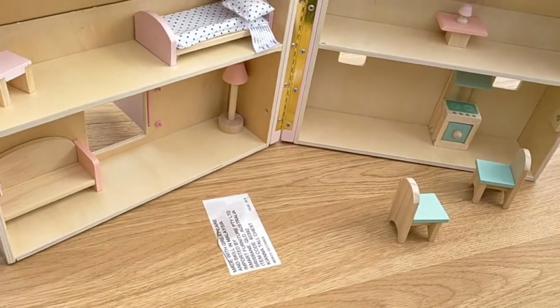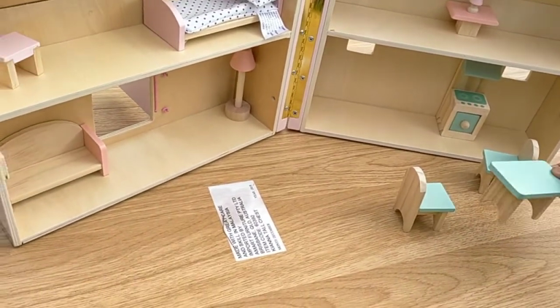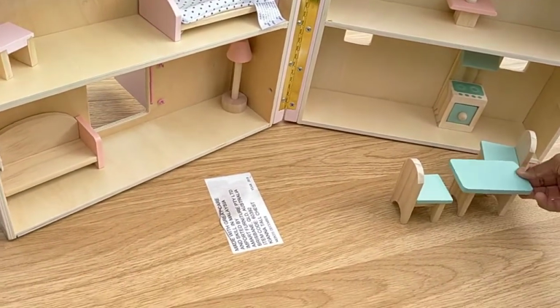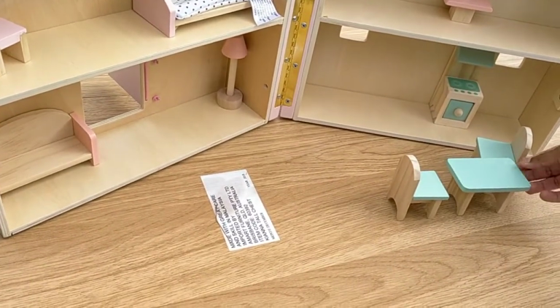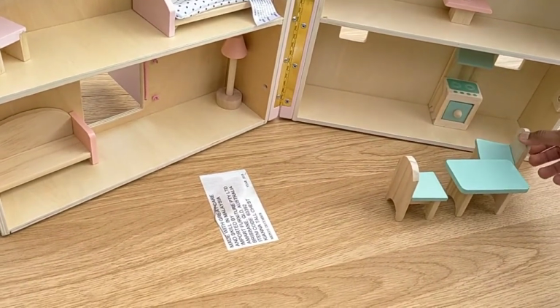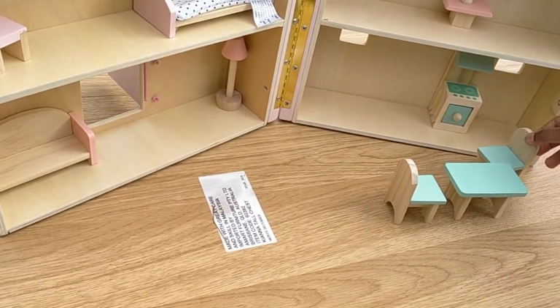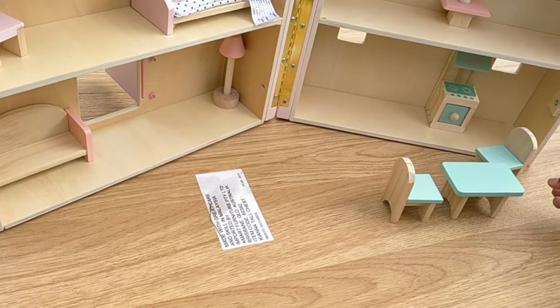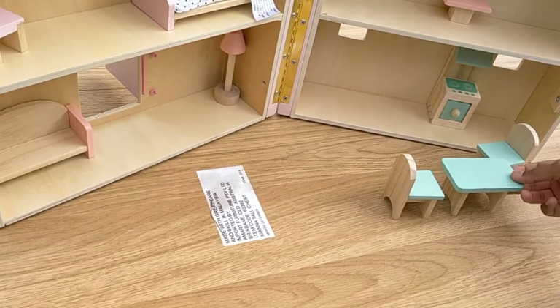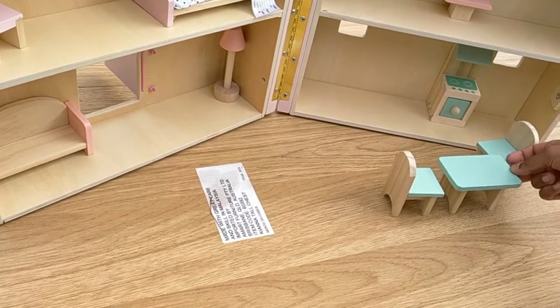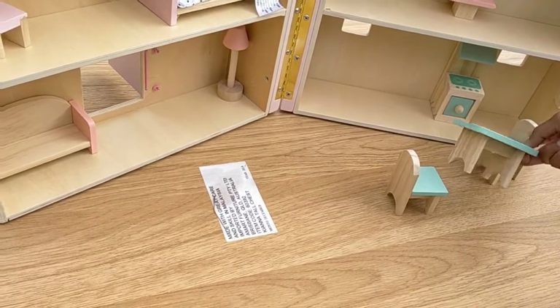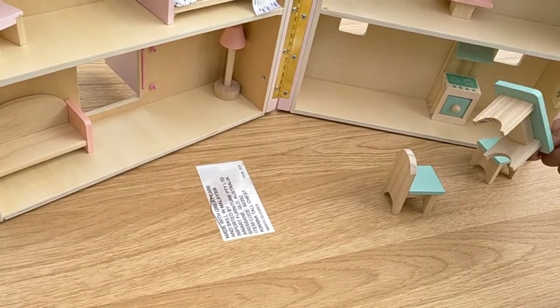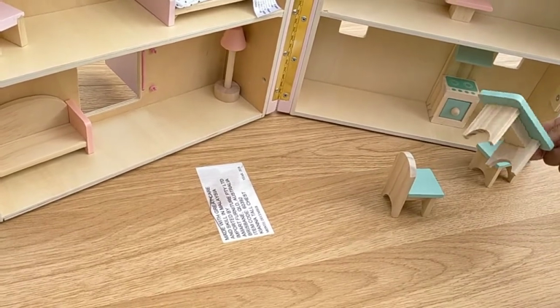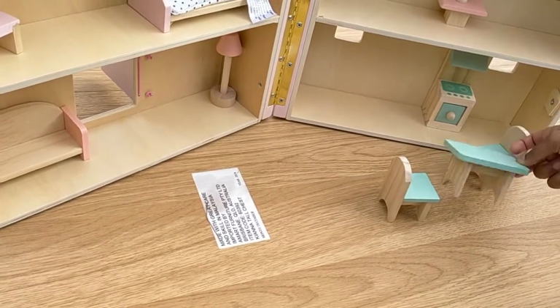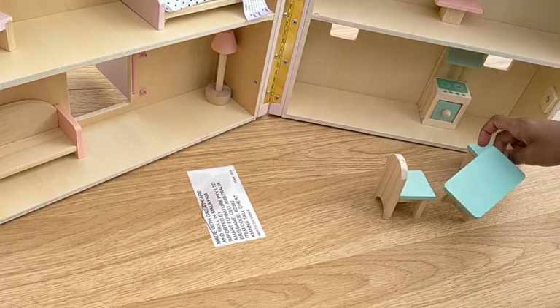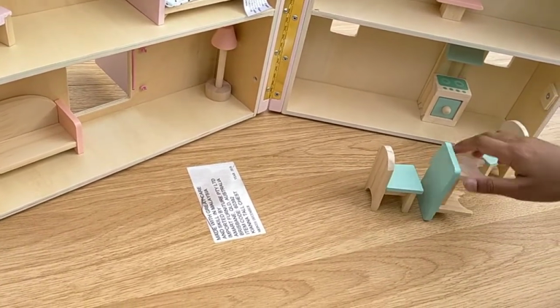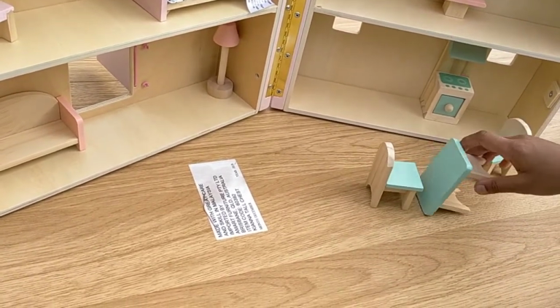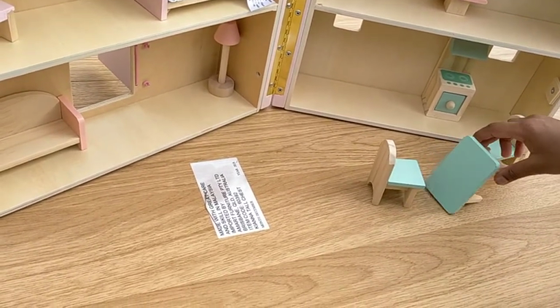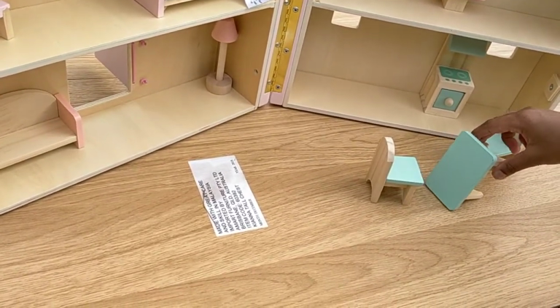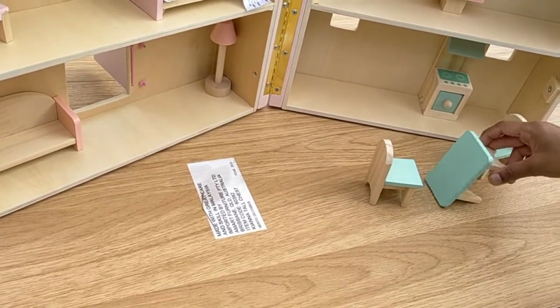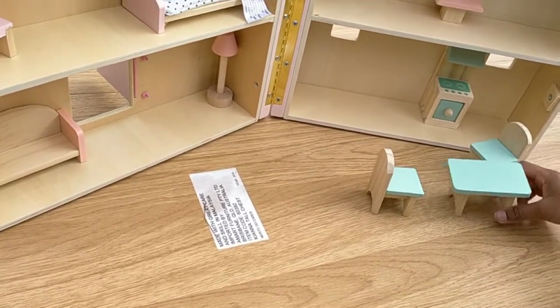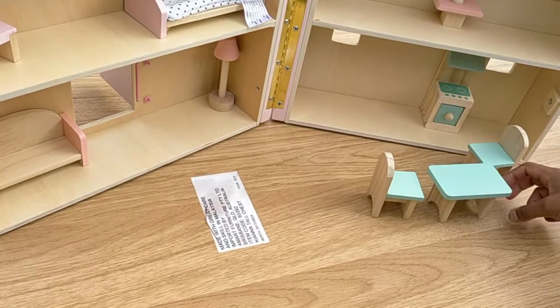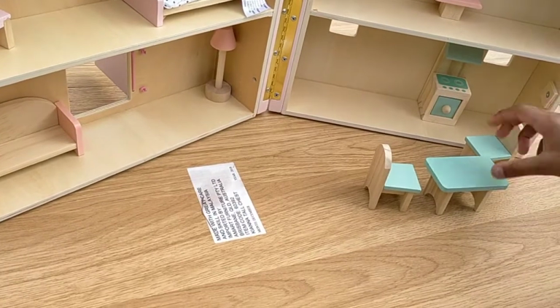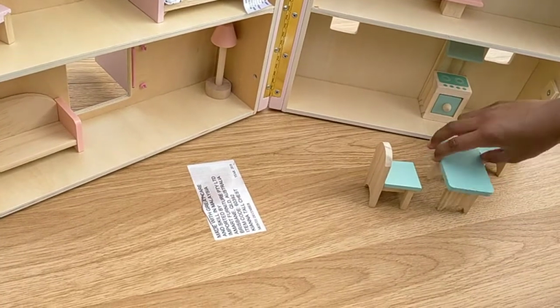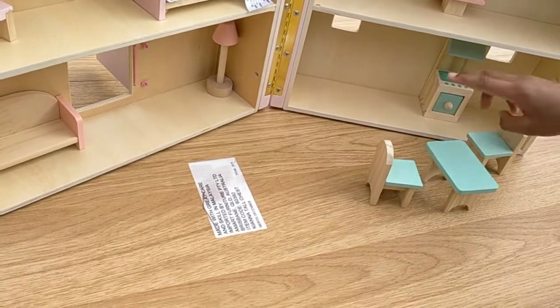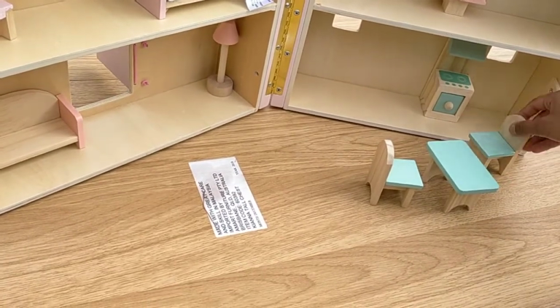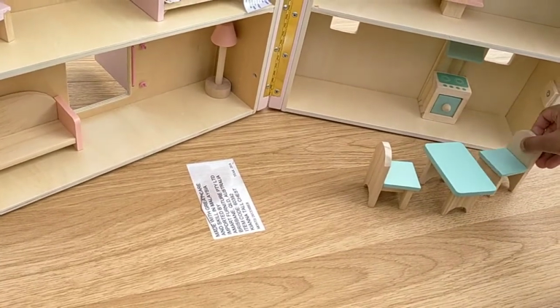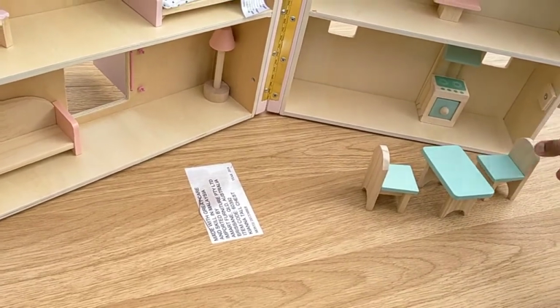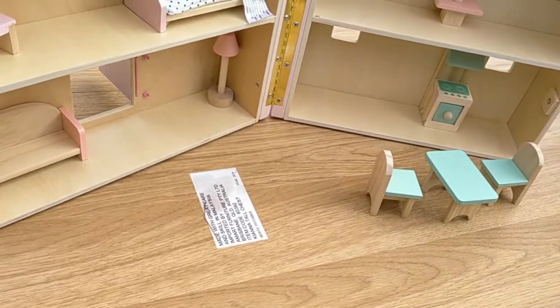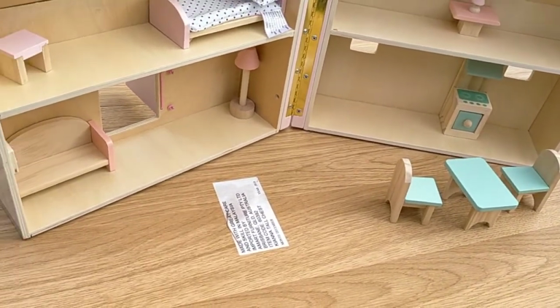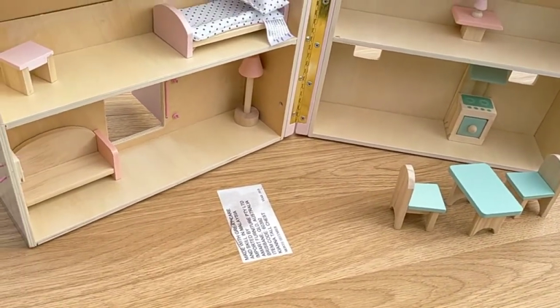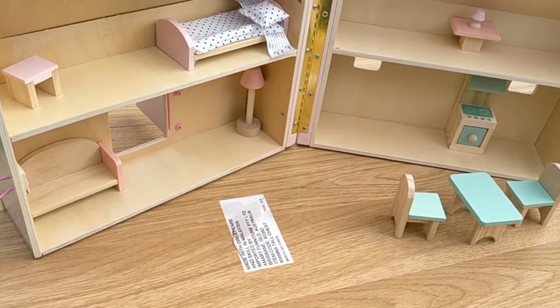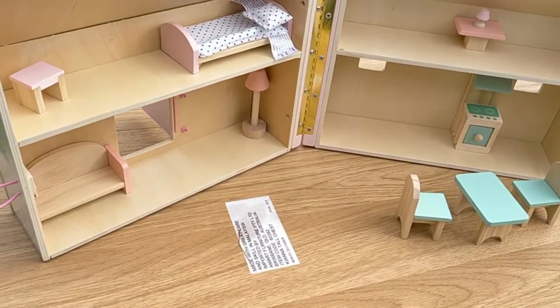Let's add the furniture in. I think it goes like this — I'll put it like this. Wow, it's a beautiful house!